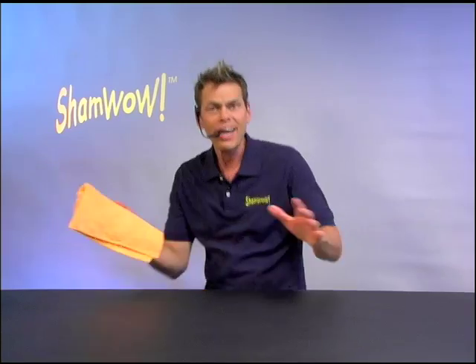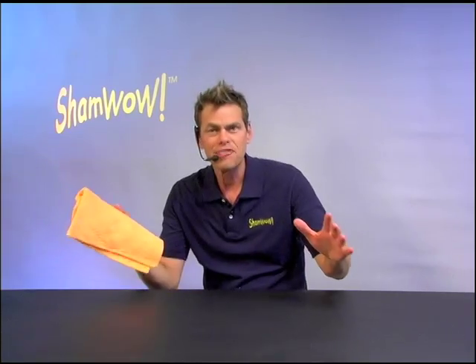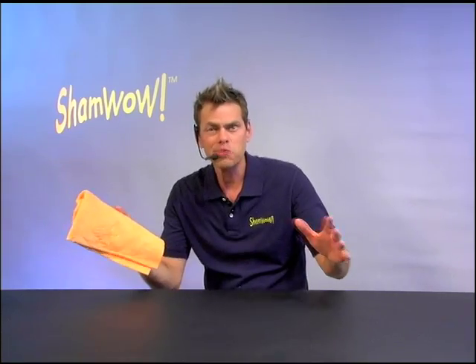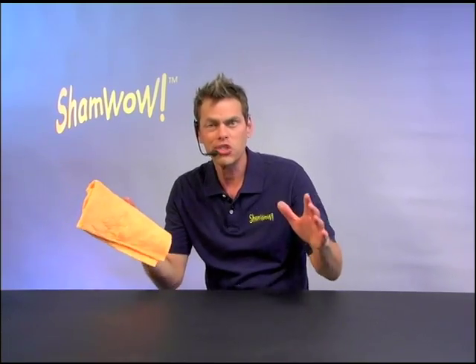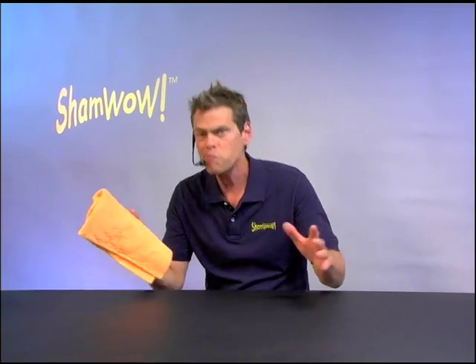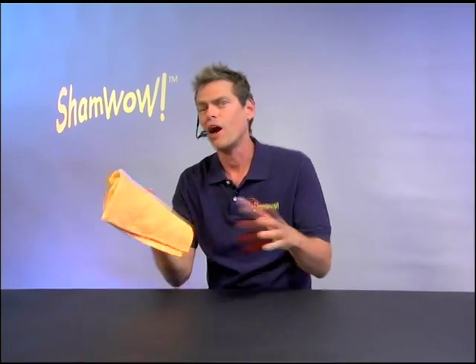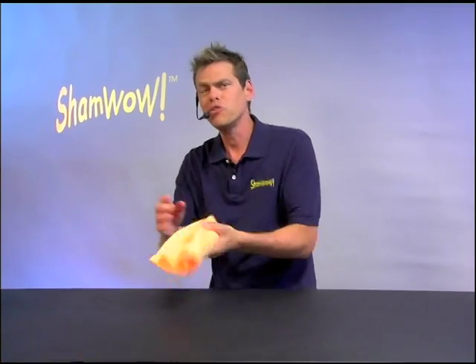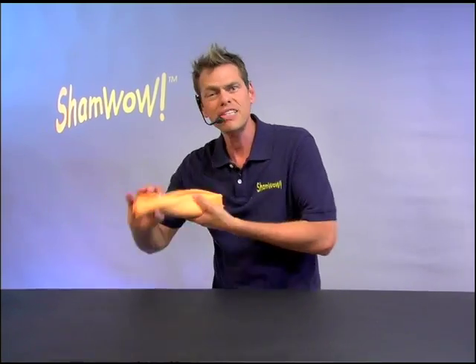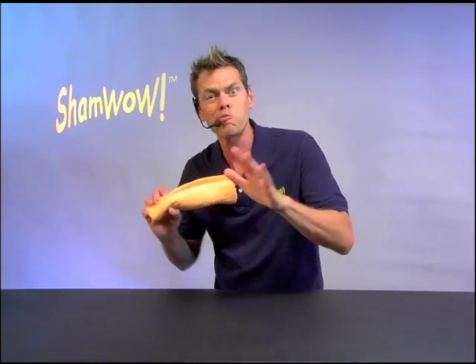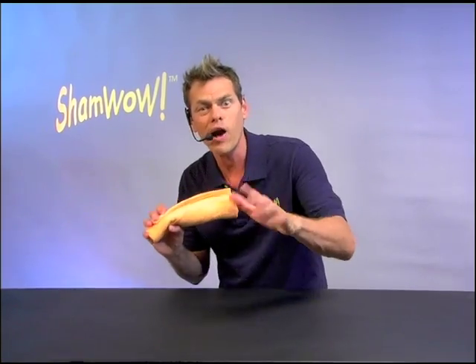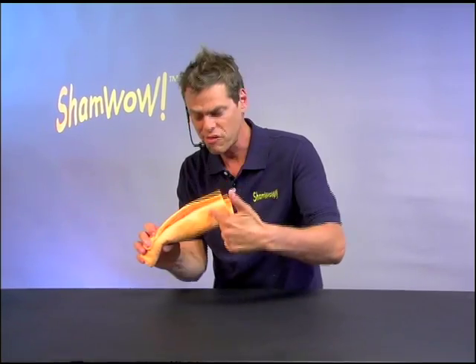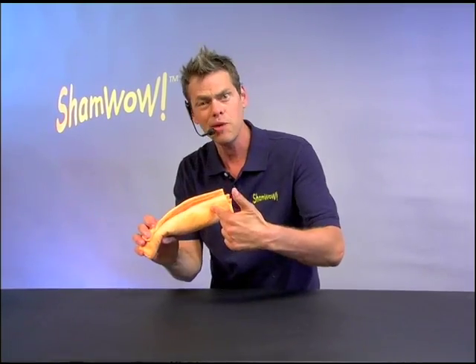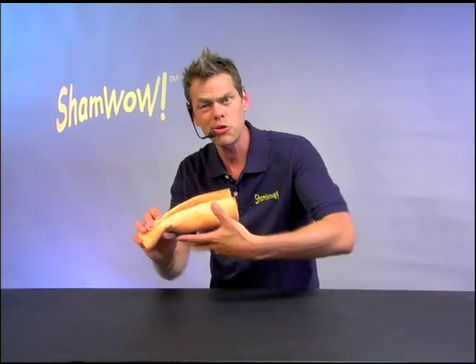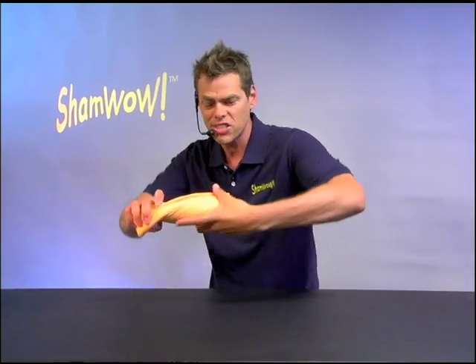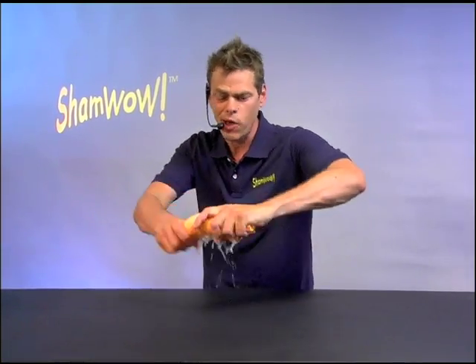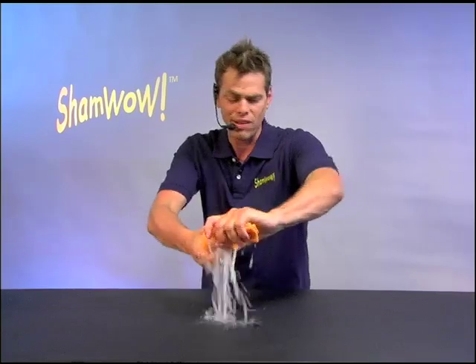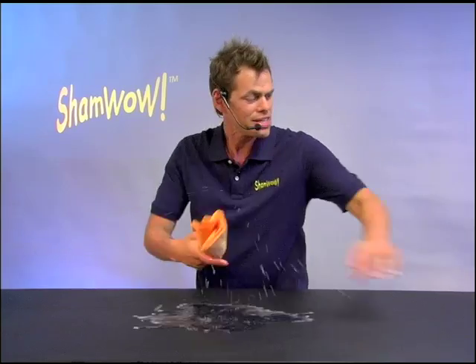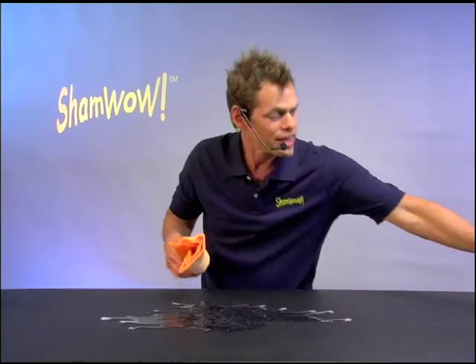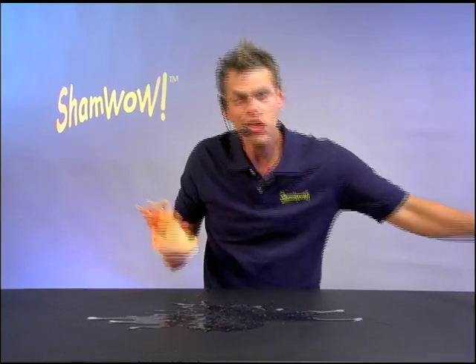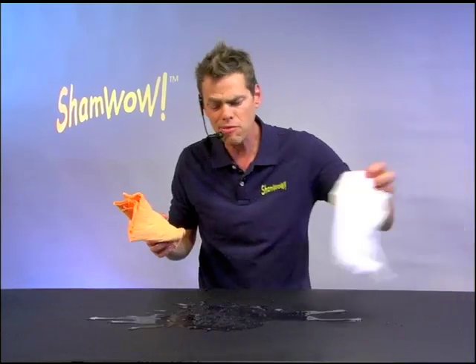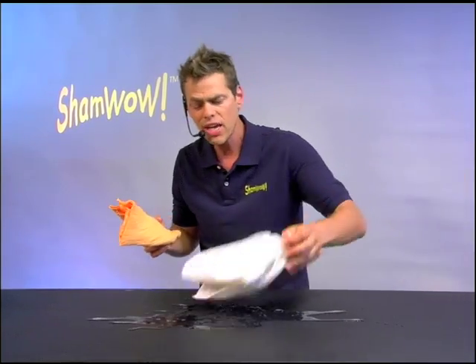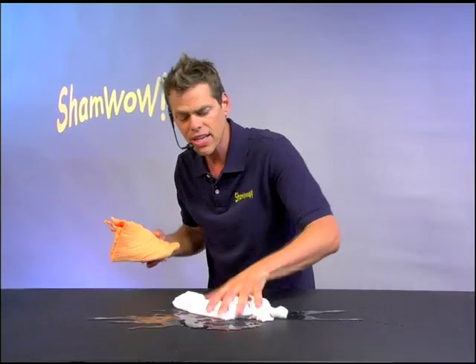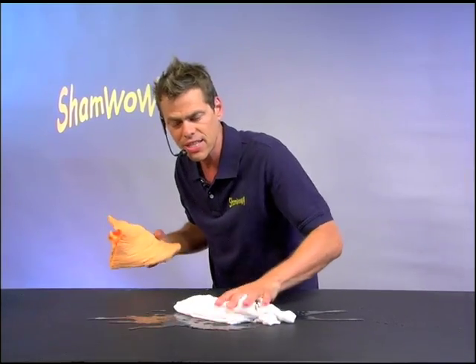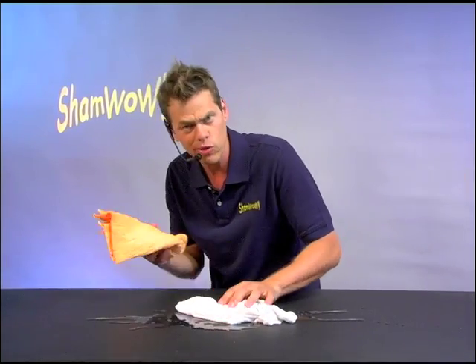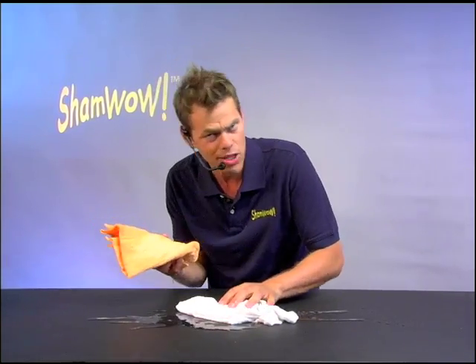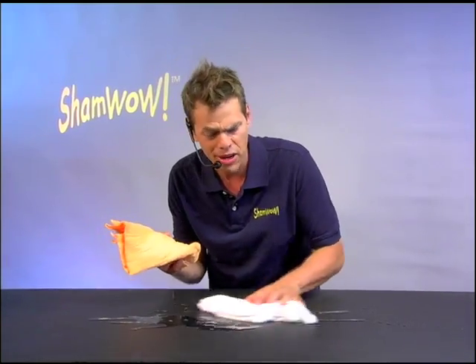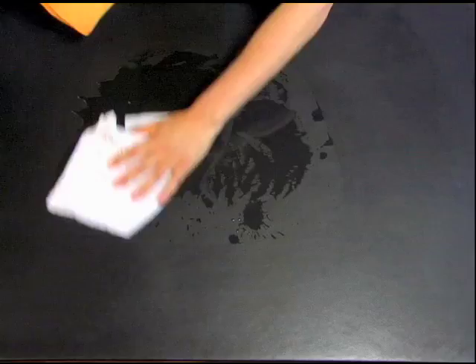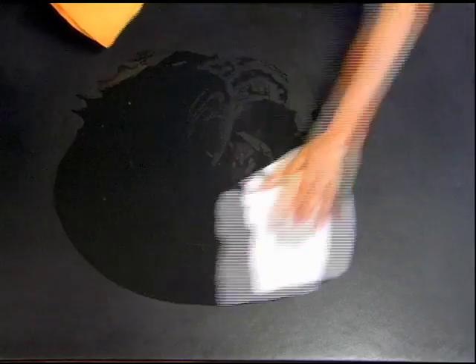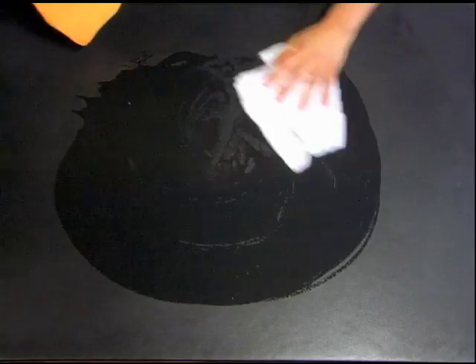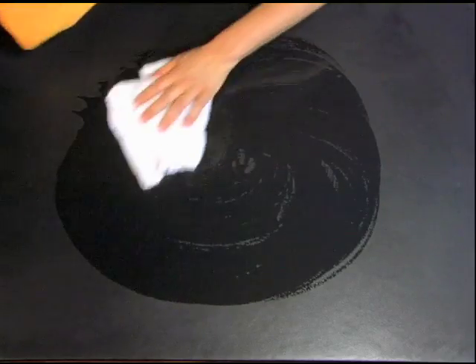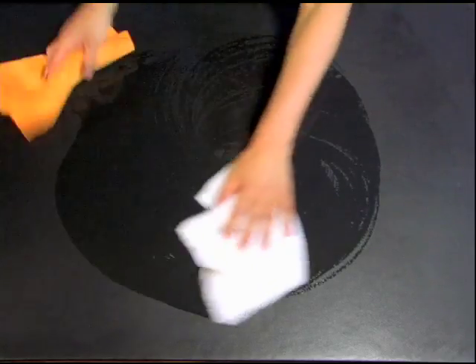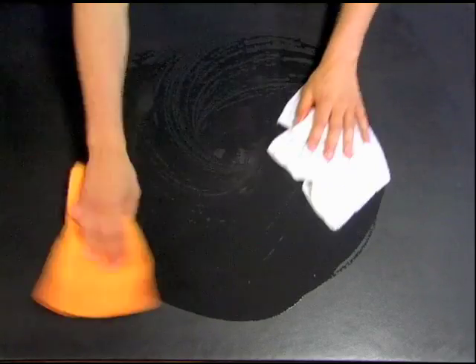Hi, it's Vince with ShamWow. You'll be saying wow every time you use this towel. It's like a chamois, it's like a towel, it's like a sponge. A regular towel doesn't work wet.